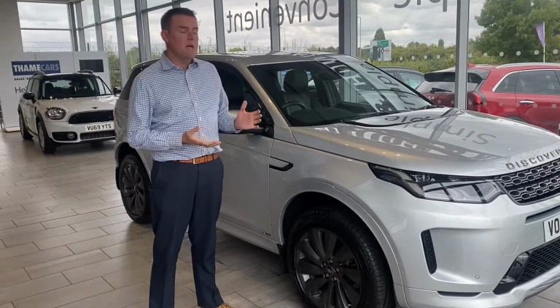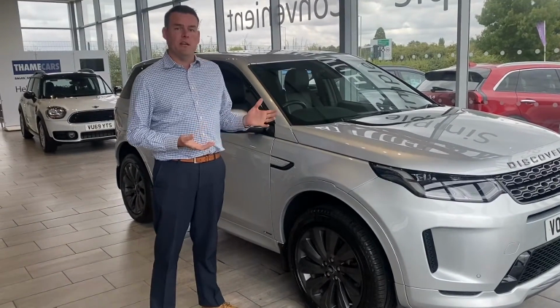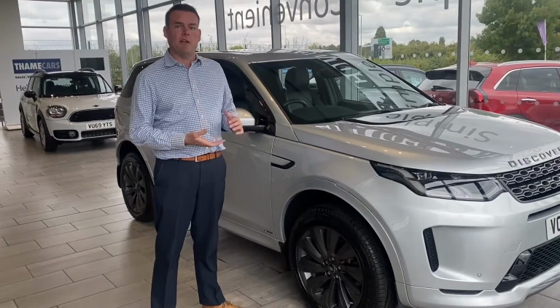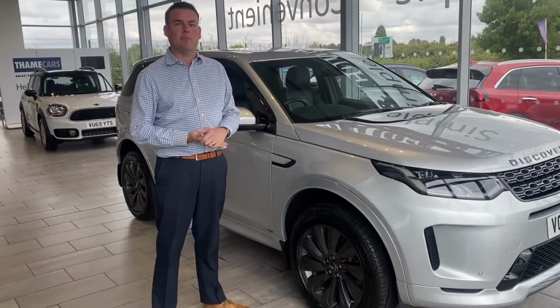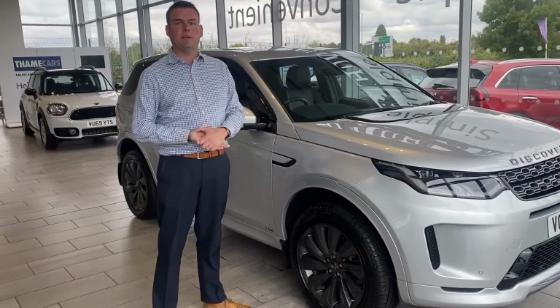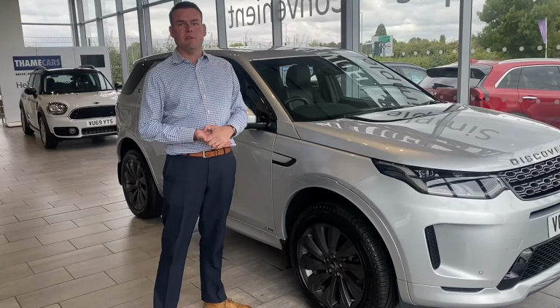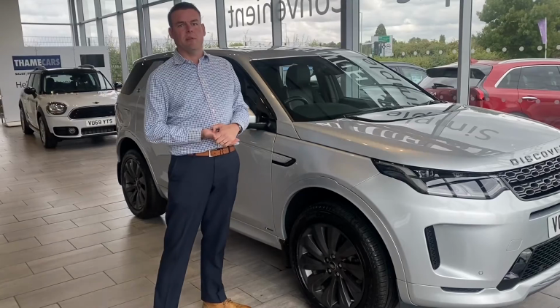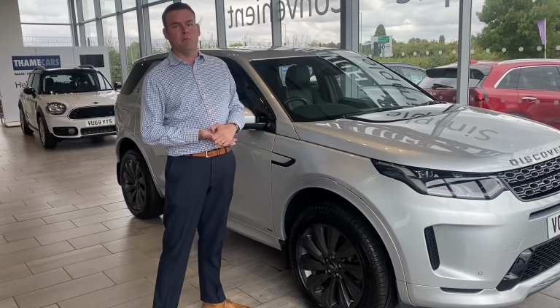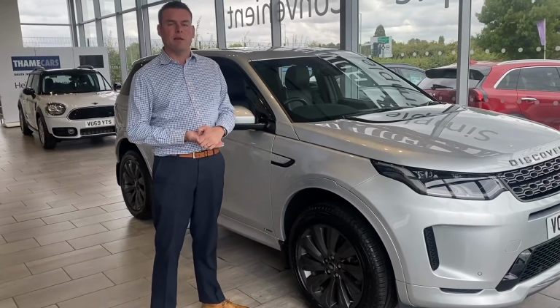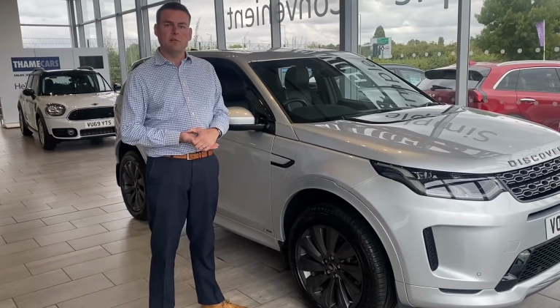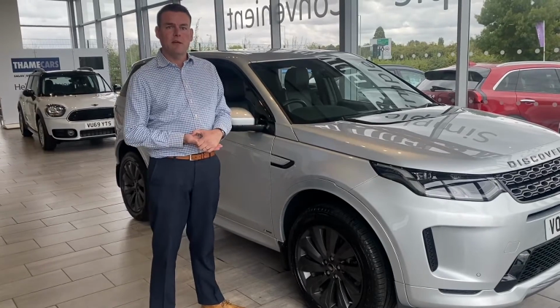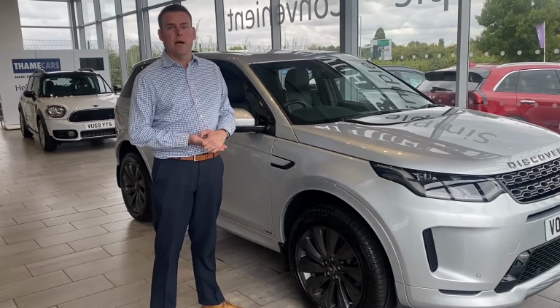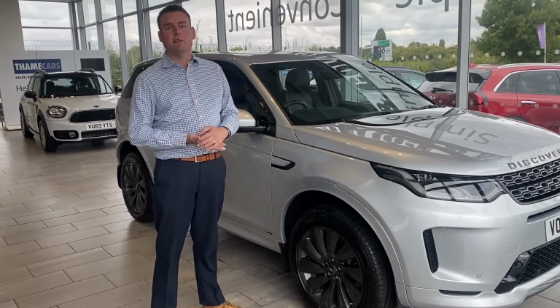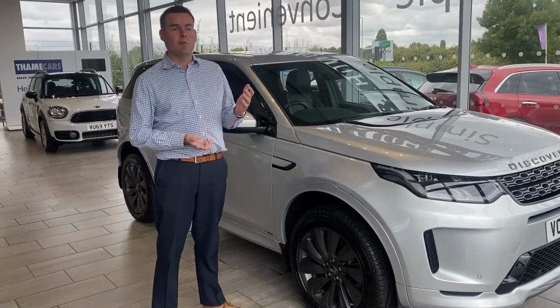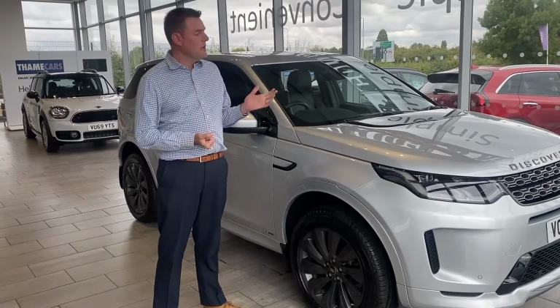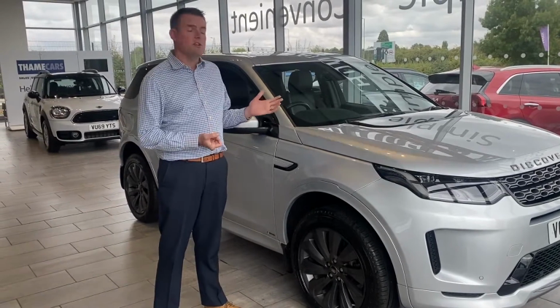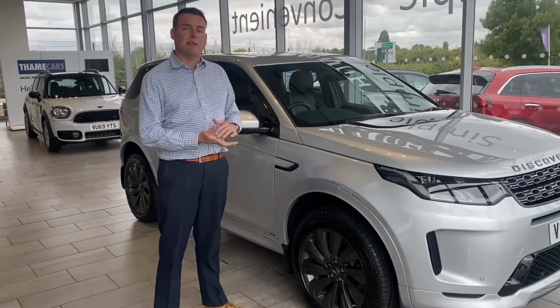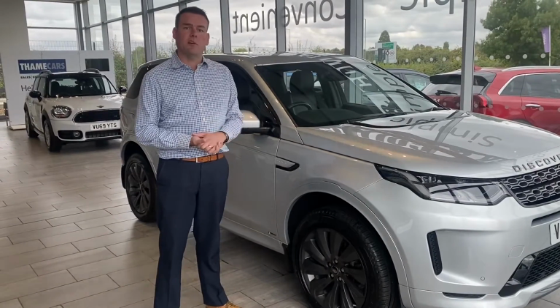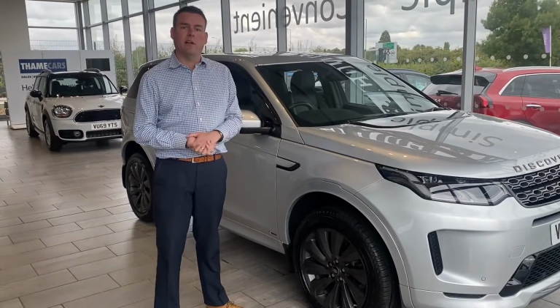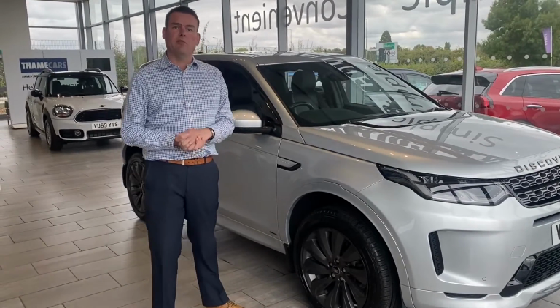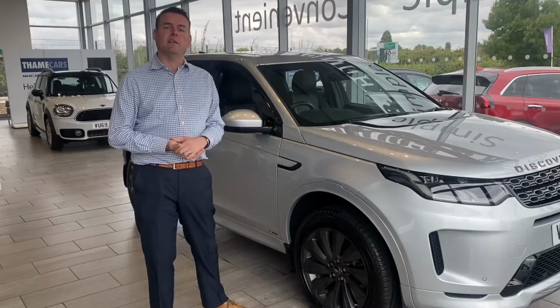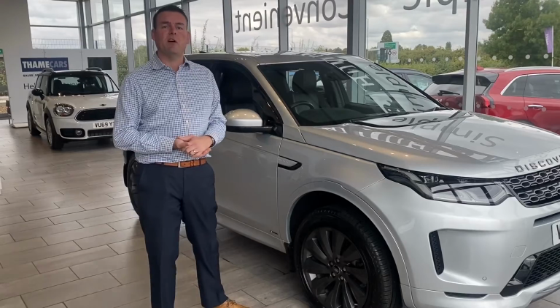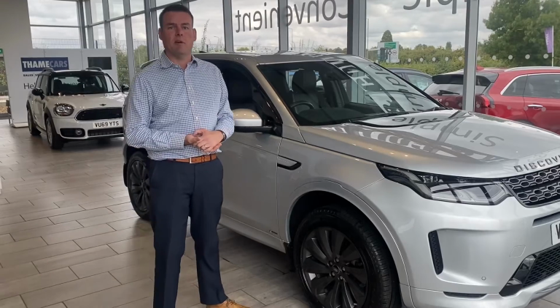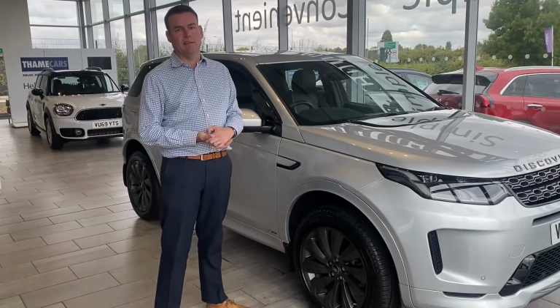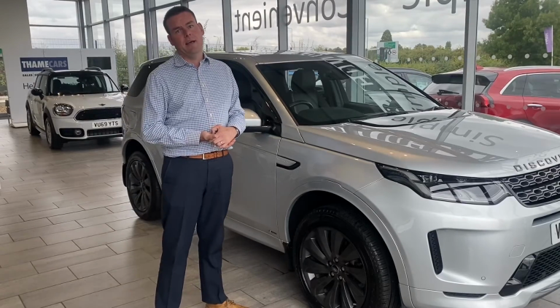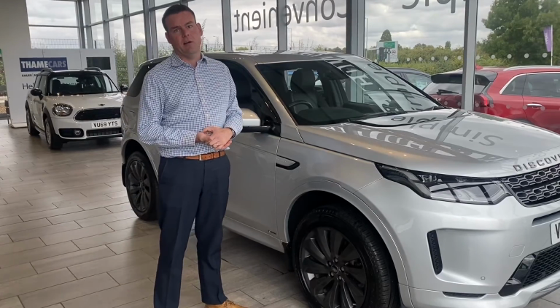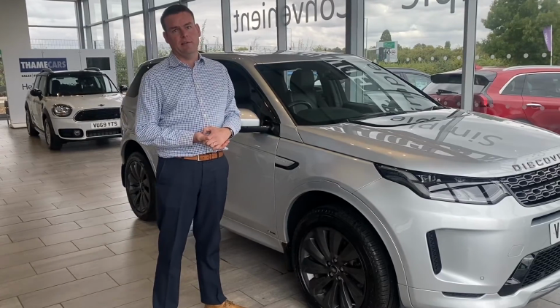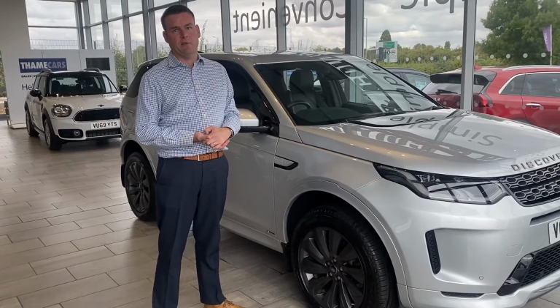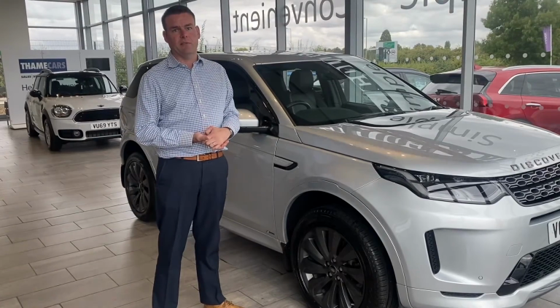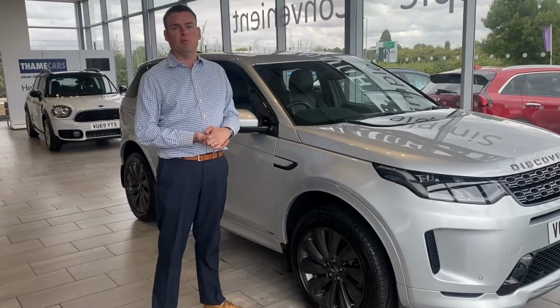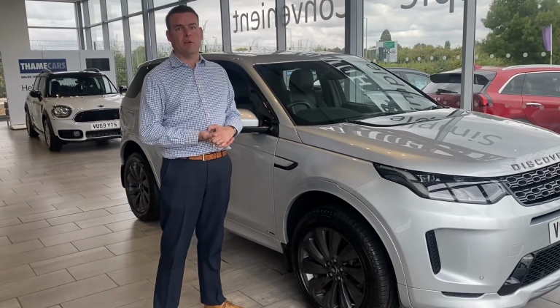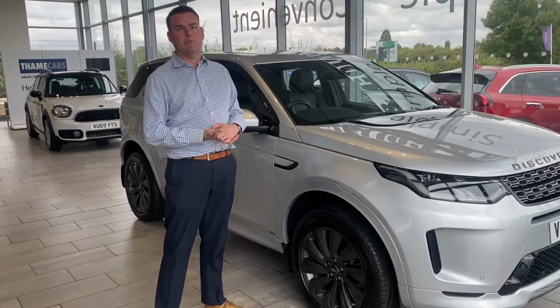If you need finance, we have competitive deals available with Black Horse Finance. And of course, do check us out on Trustpilot — you'll find us 5-star rated and highly rated for our service on Auto Trader too.